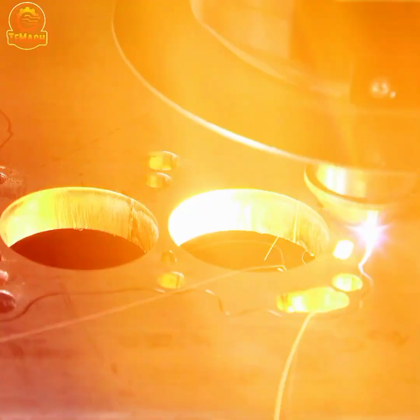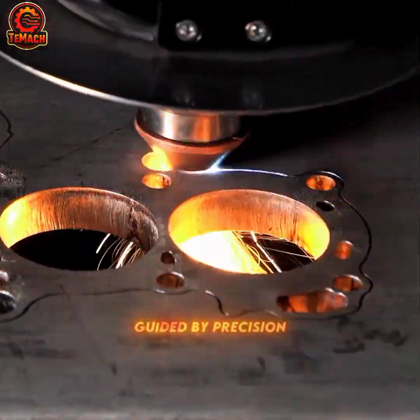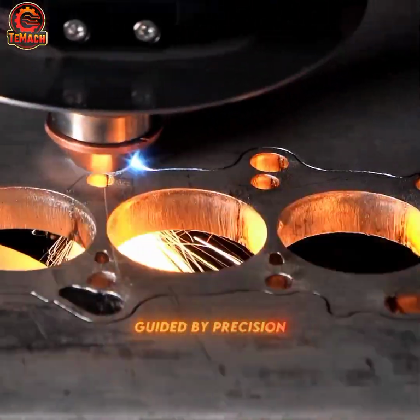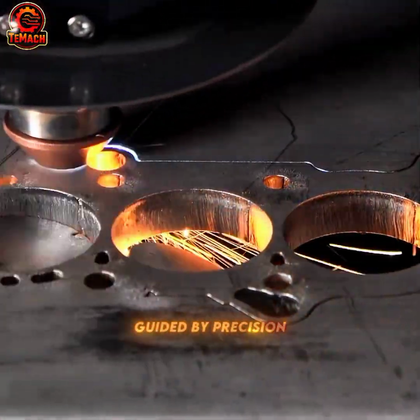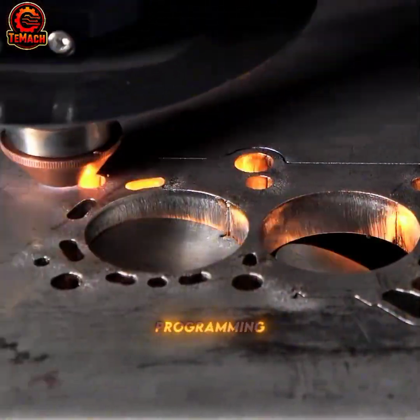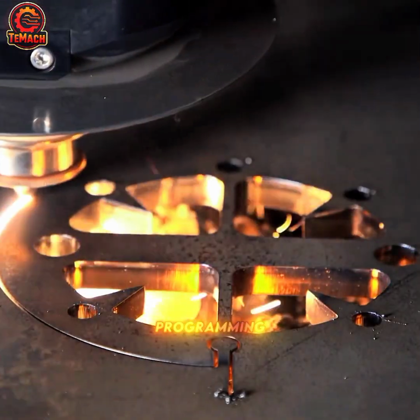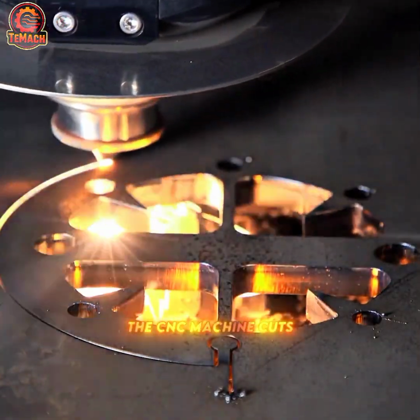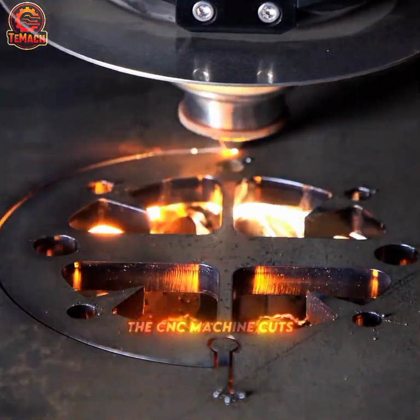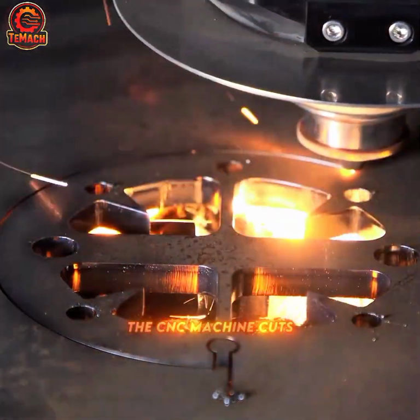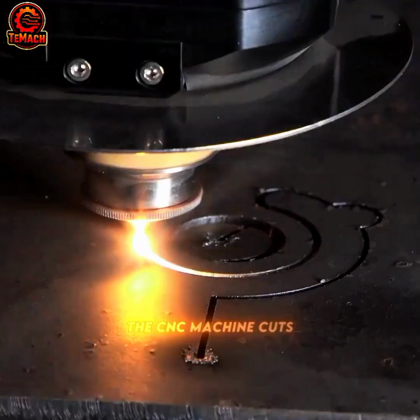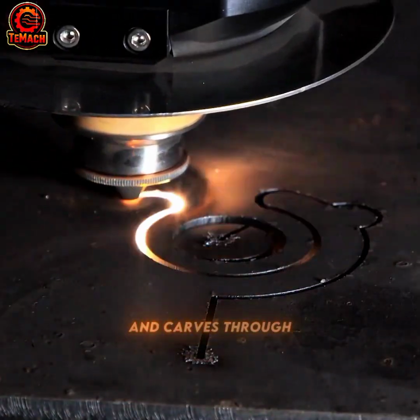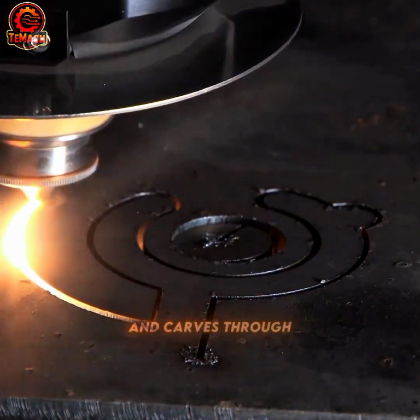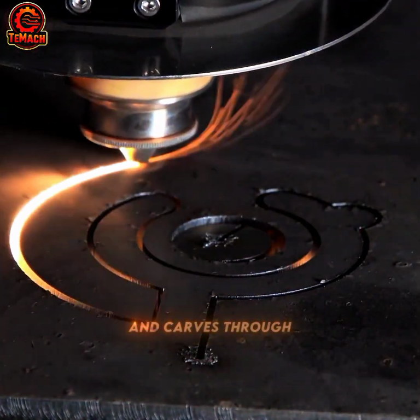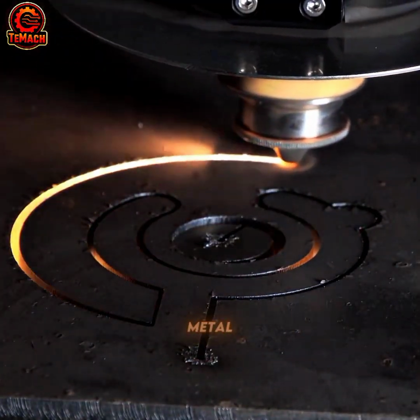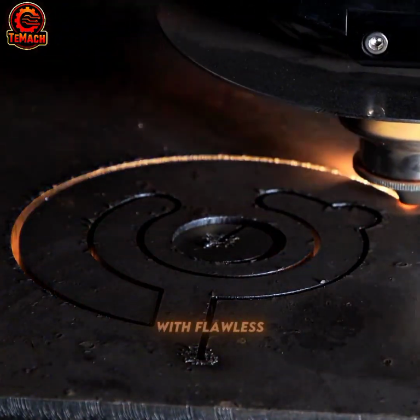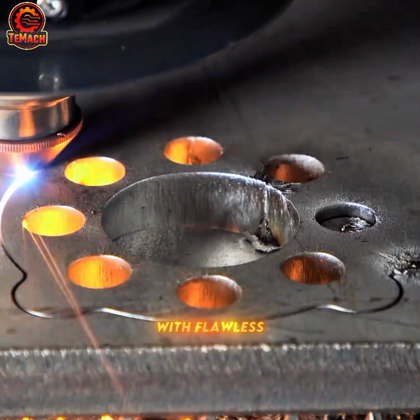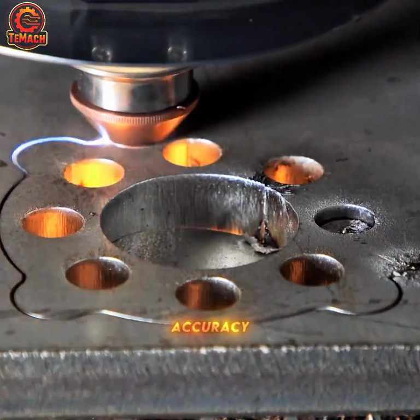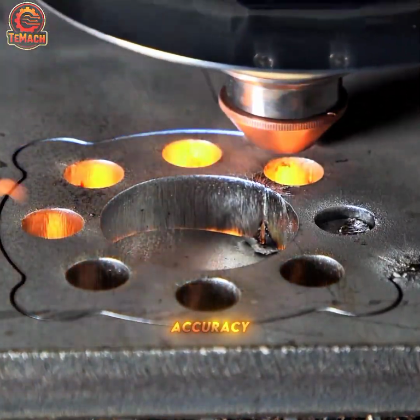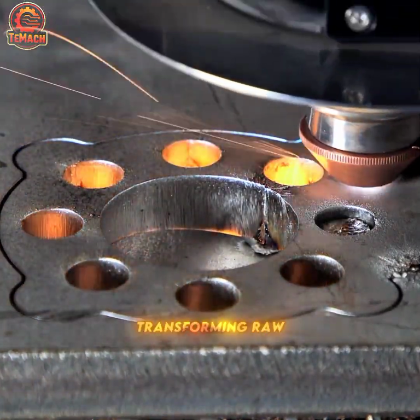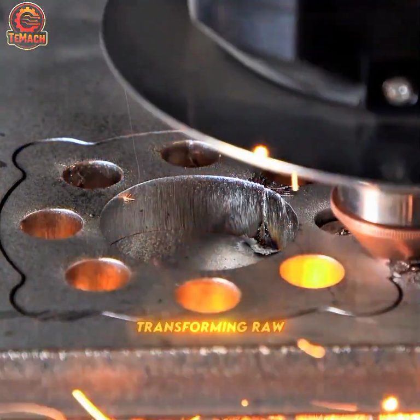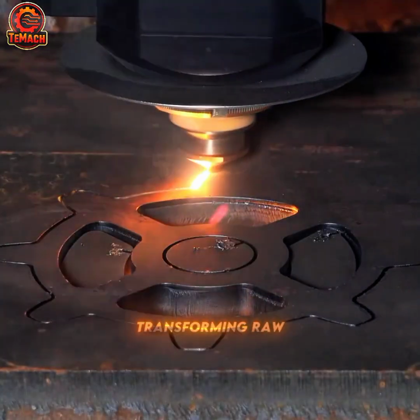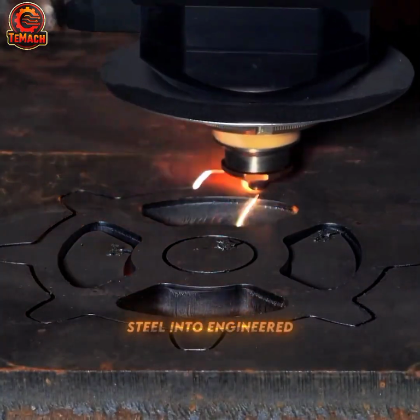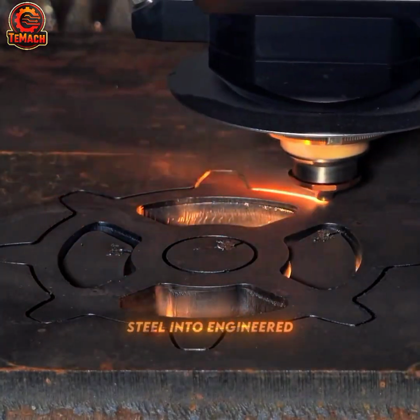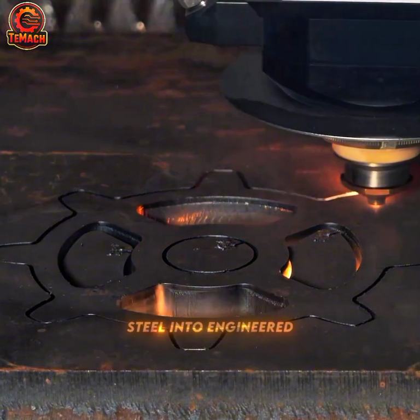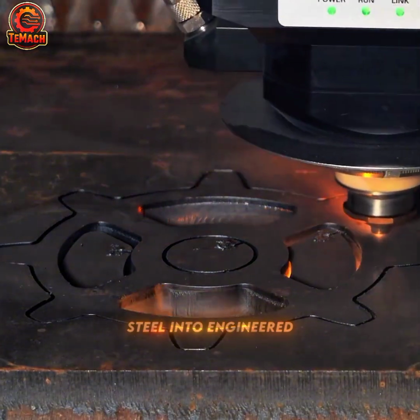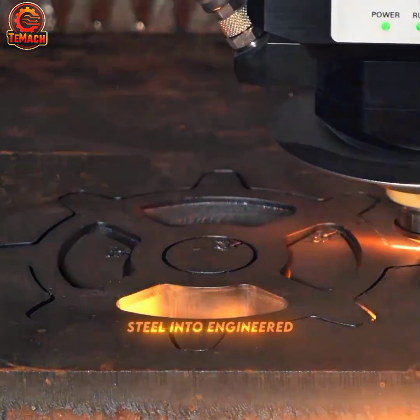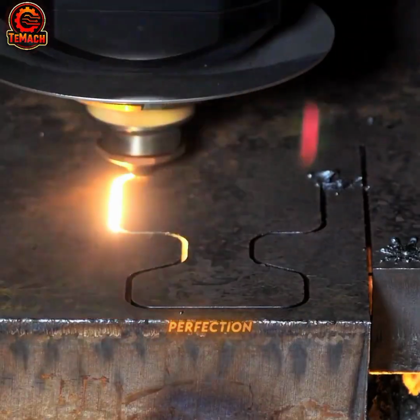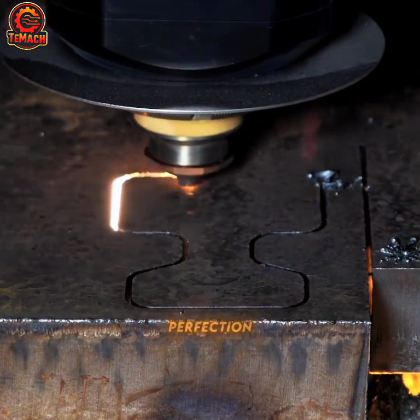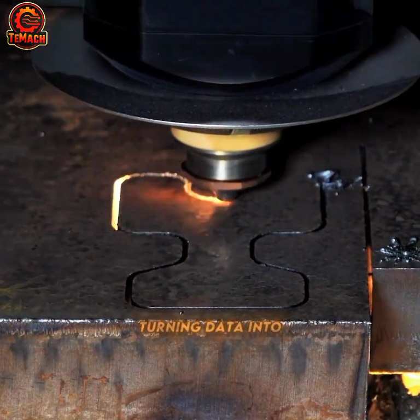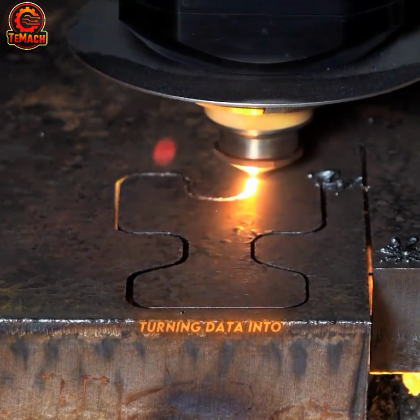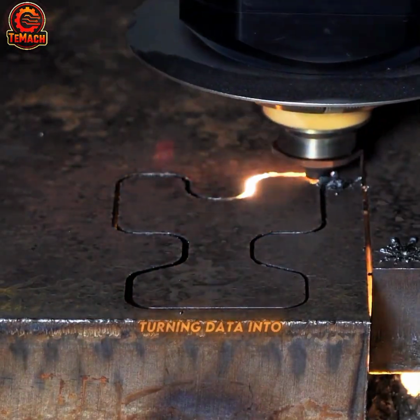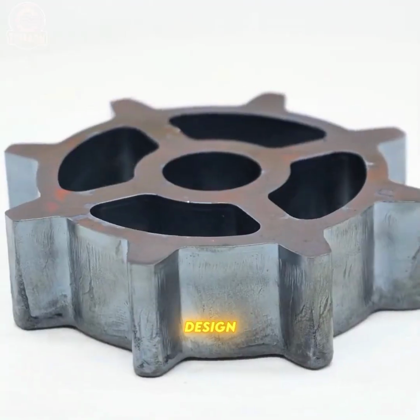Guided by precision programming, the CNC machine cuts and carves through metal with flawless, seamless accuracy, transforming raw steel into engineered perfection — turning data into design.